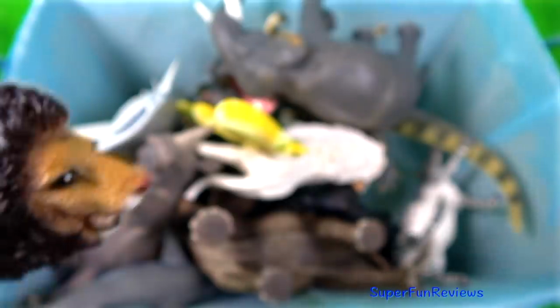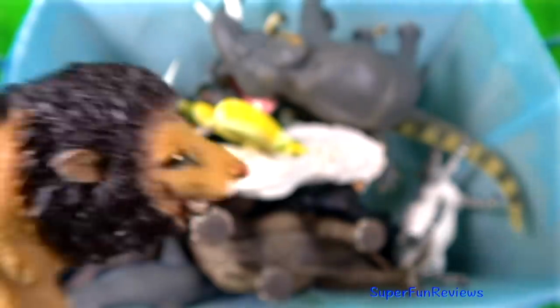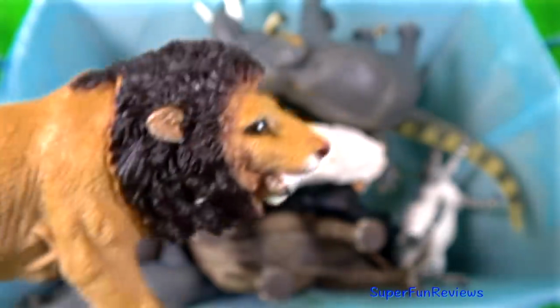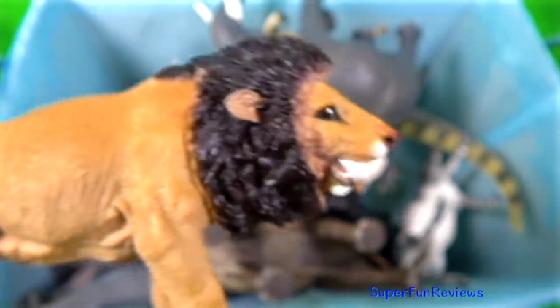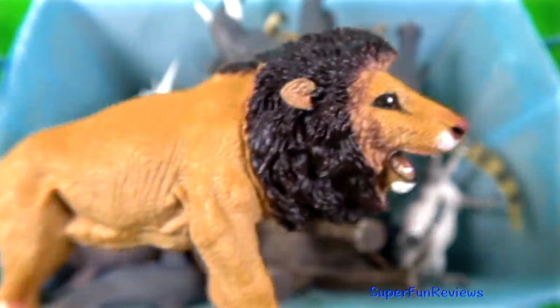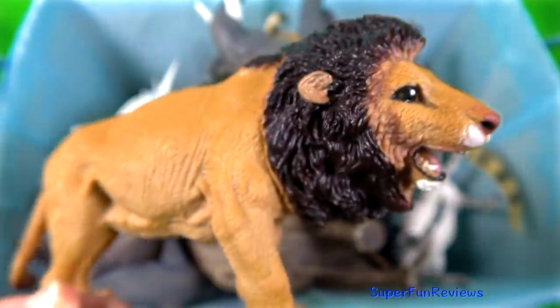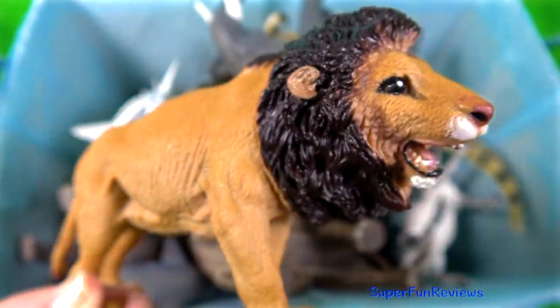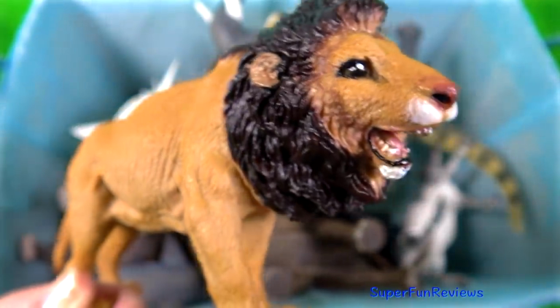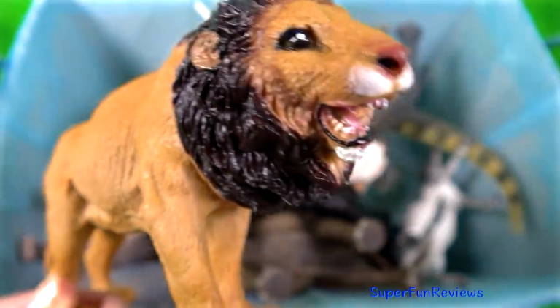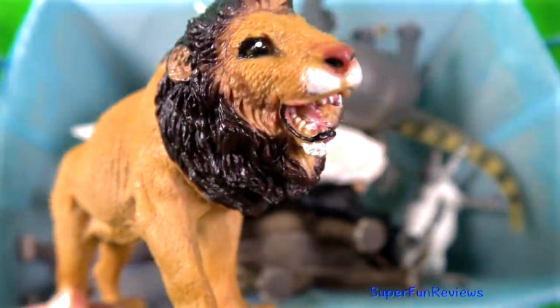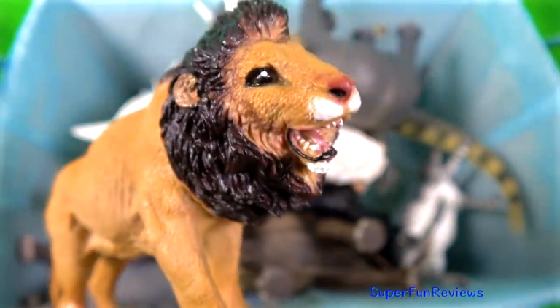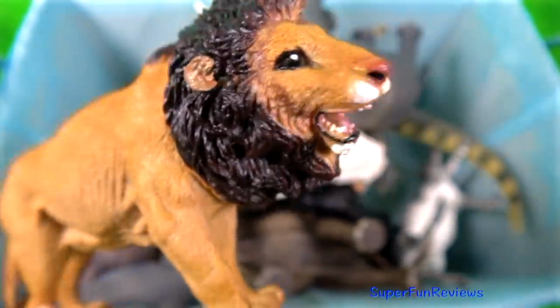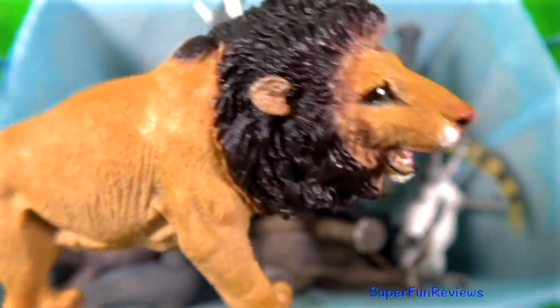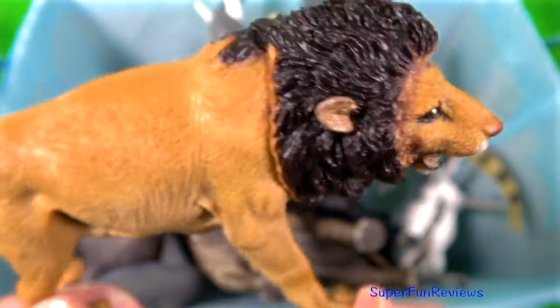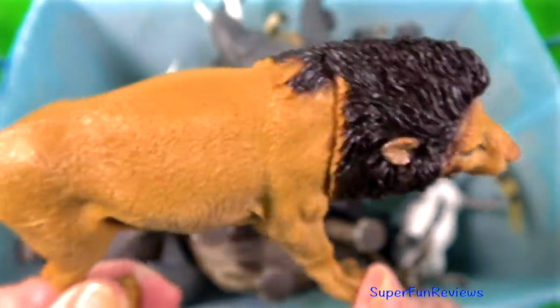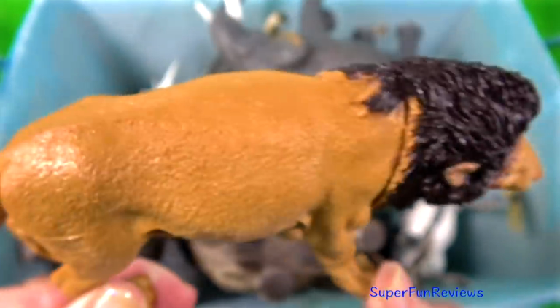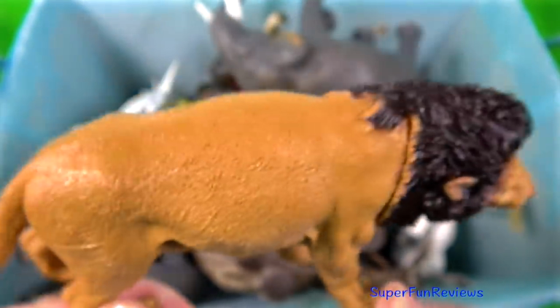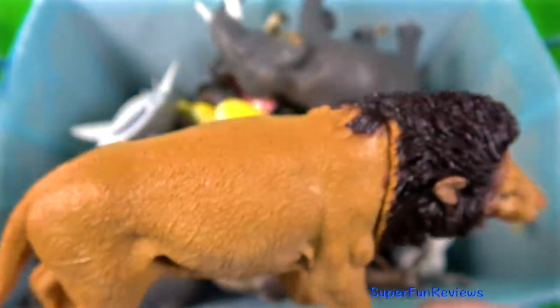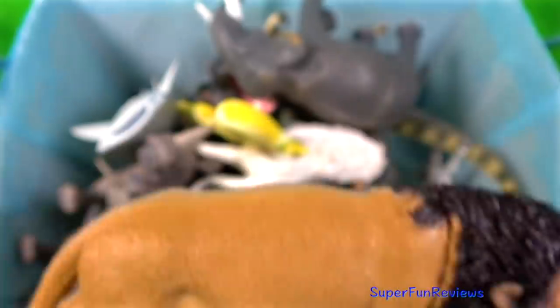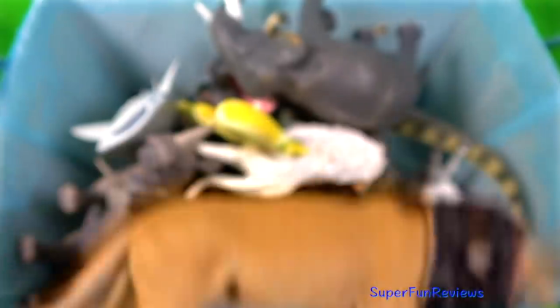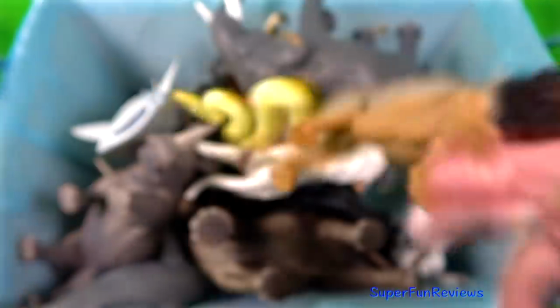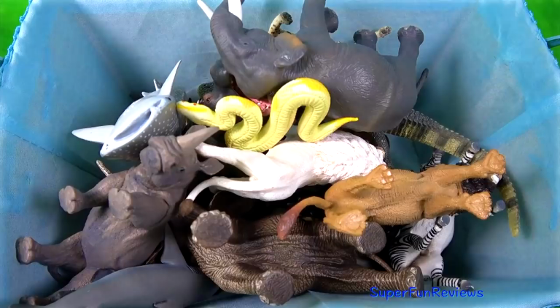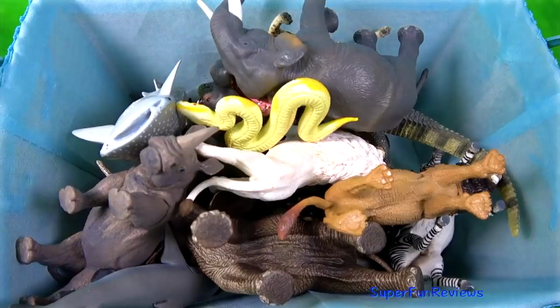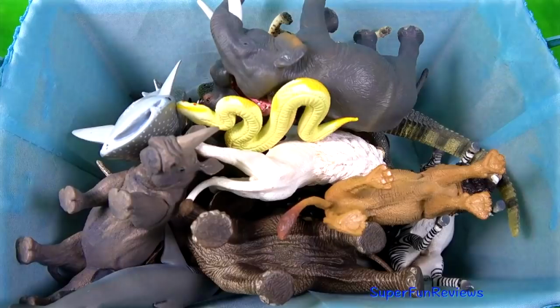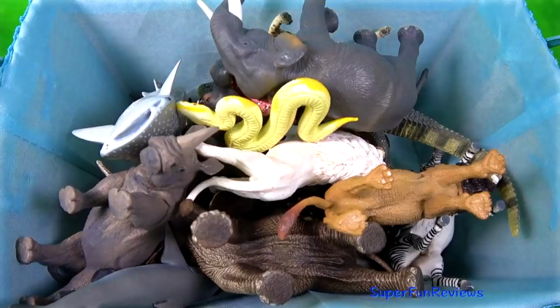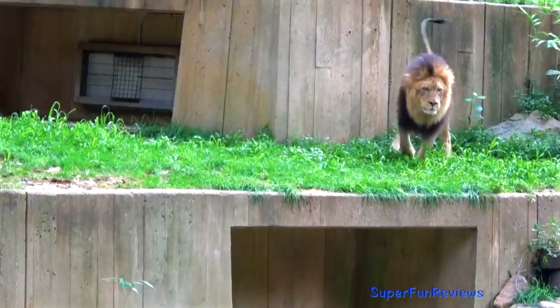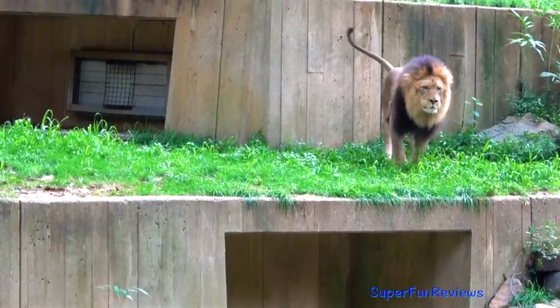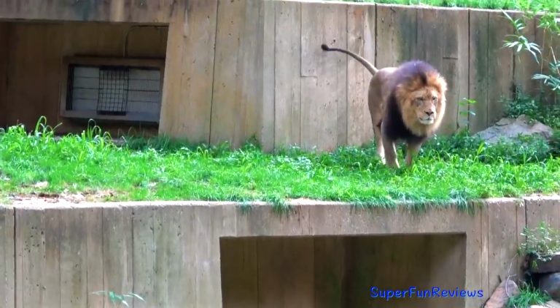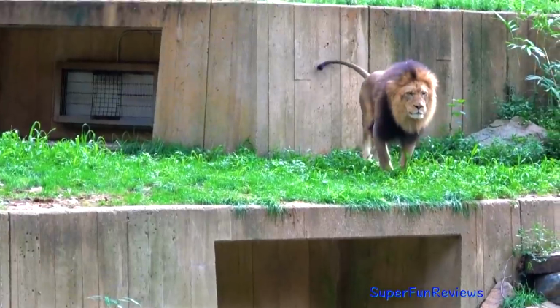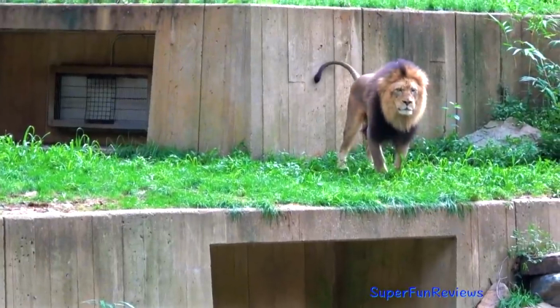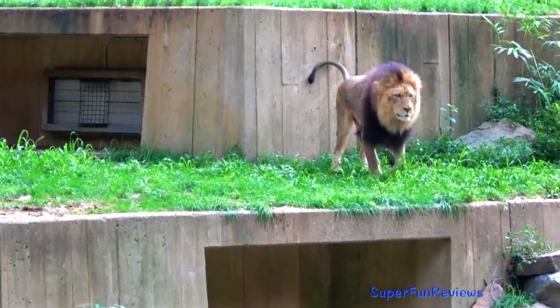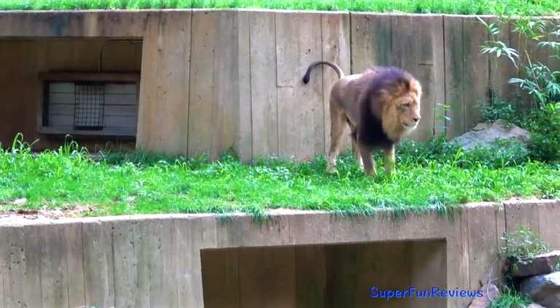The Asiatic lion. They live in India's Gir National Park and Wildlife Sanctuary under strict protection.